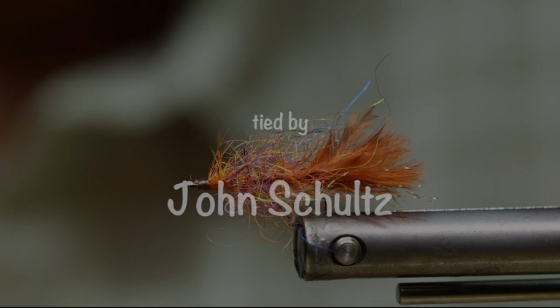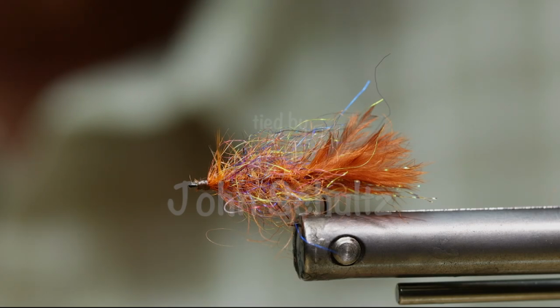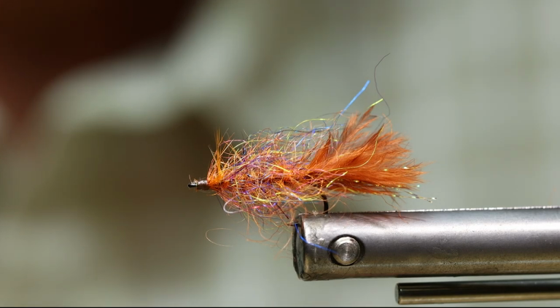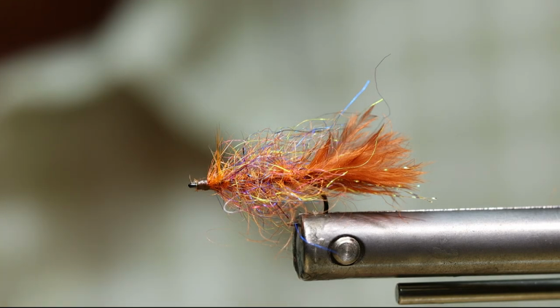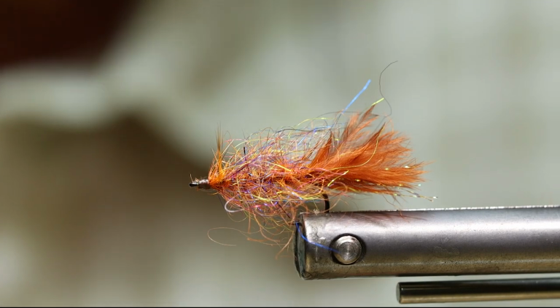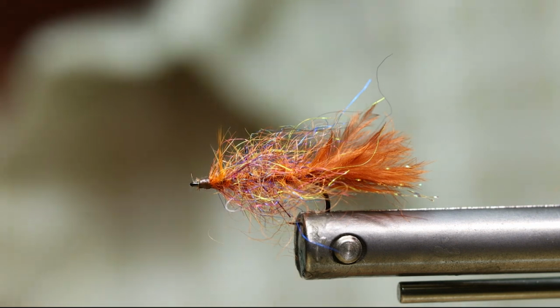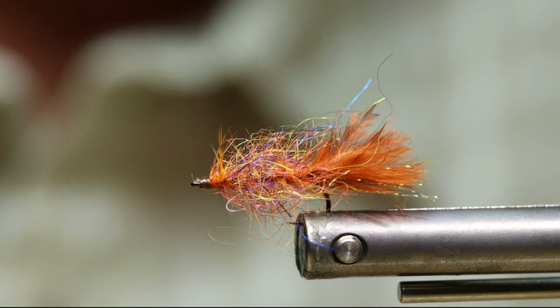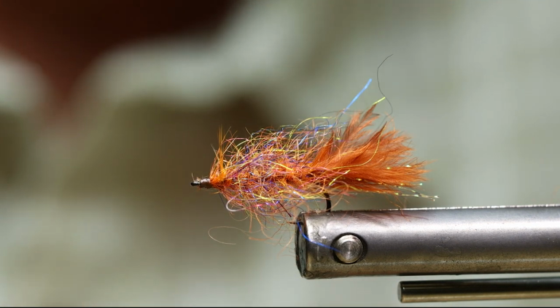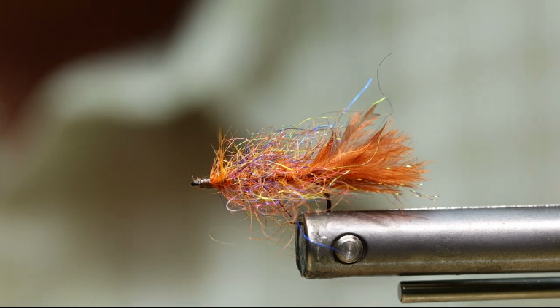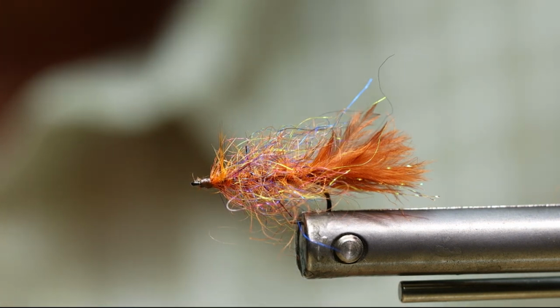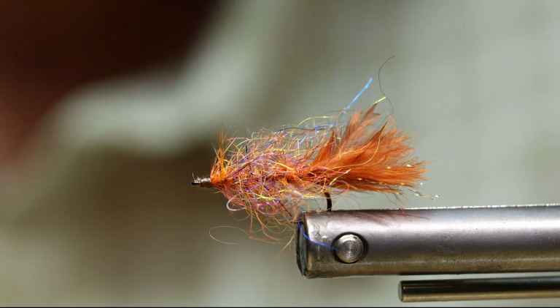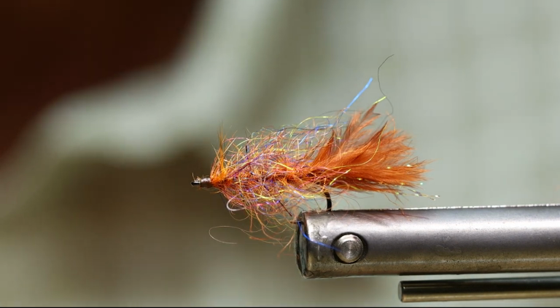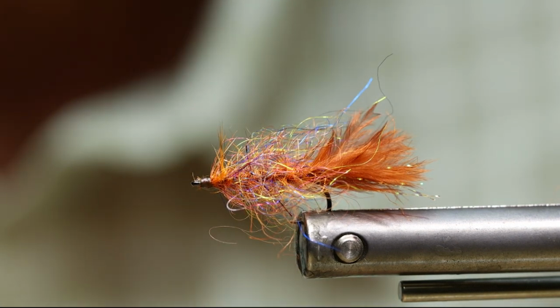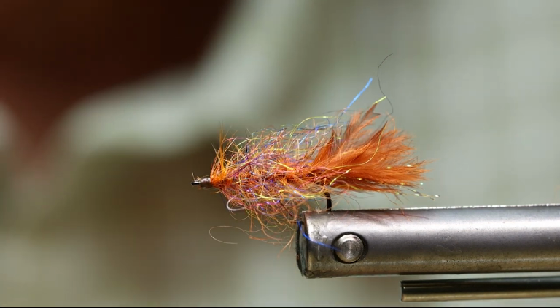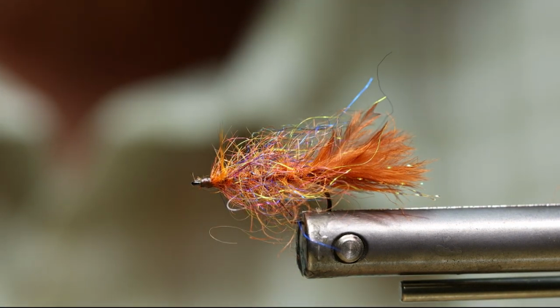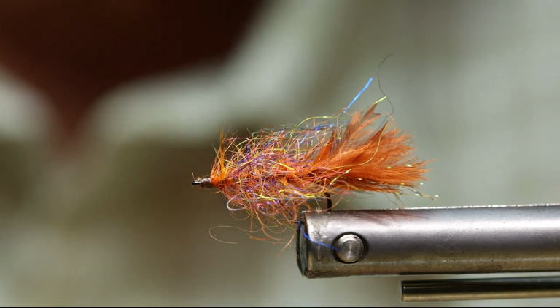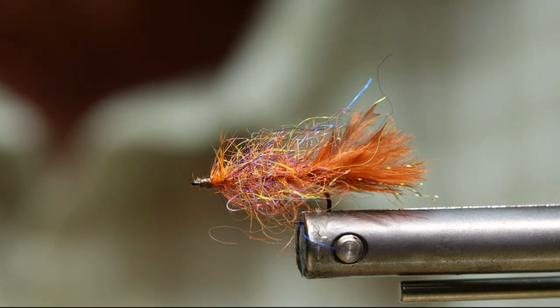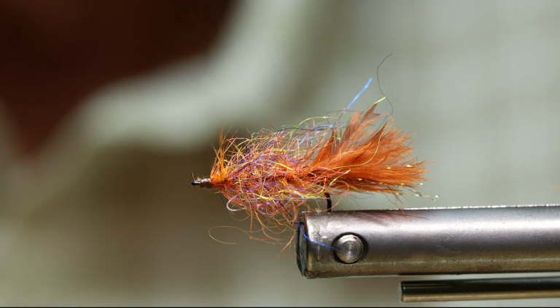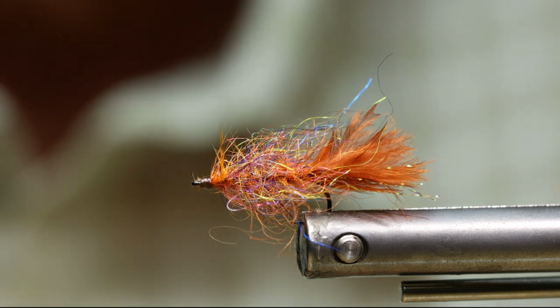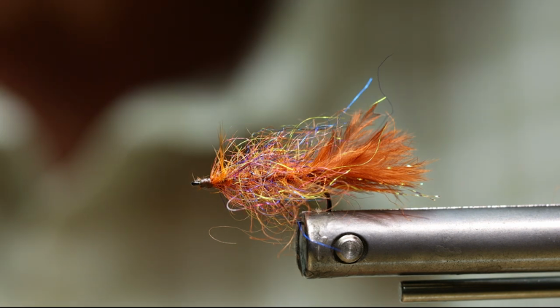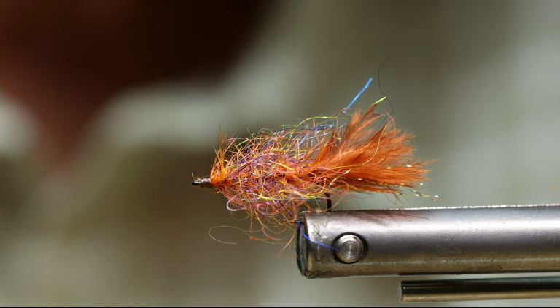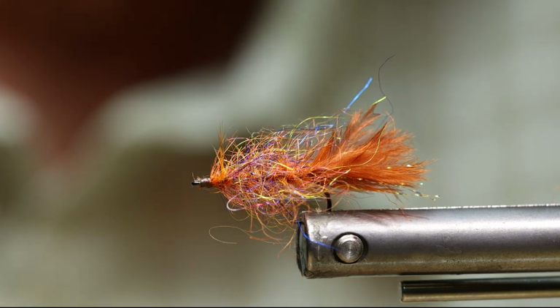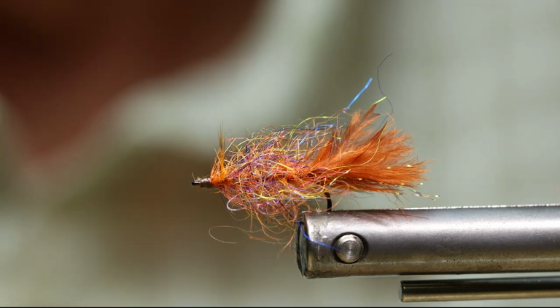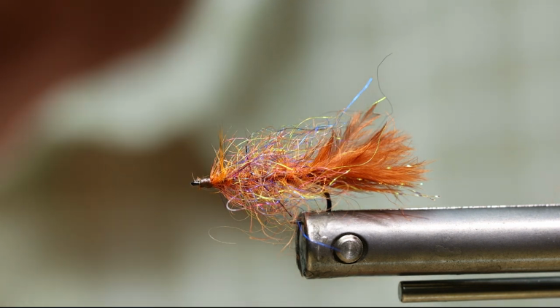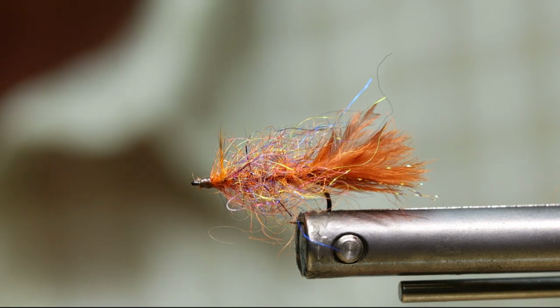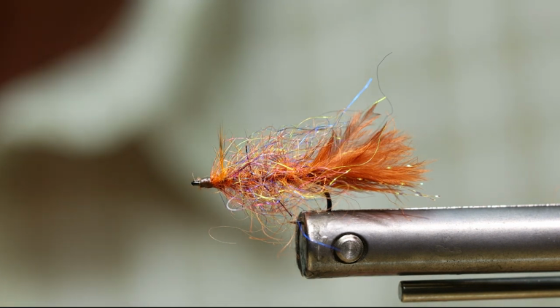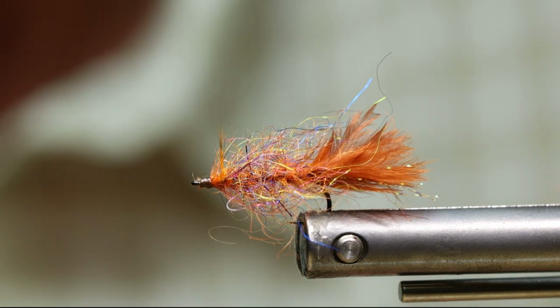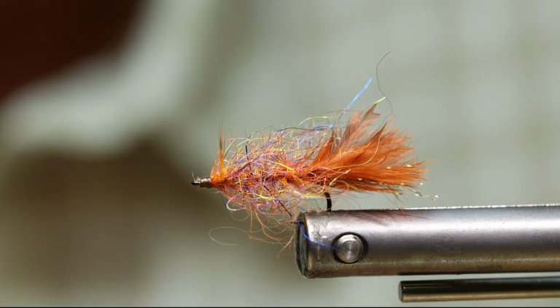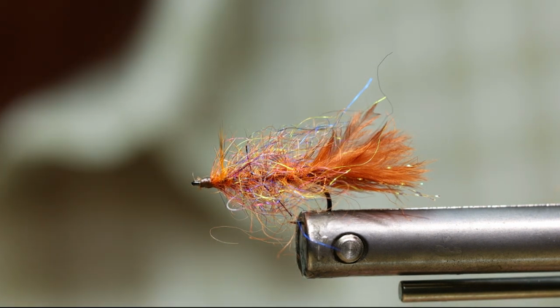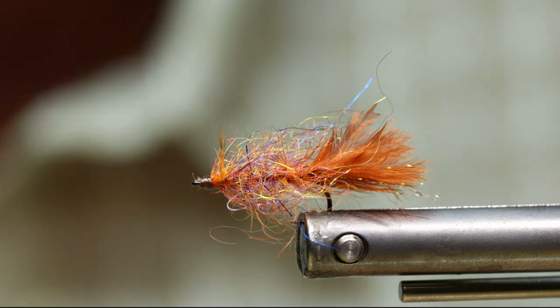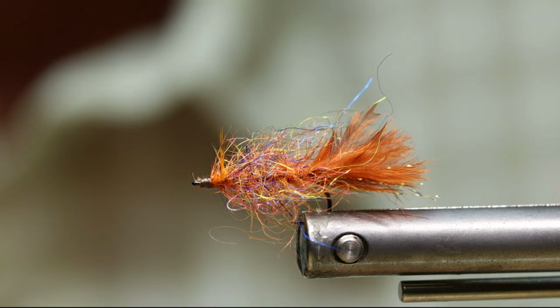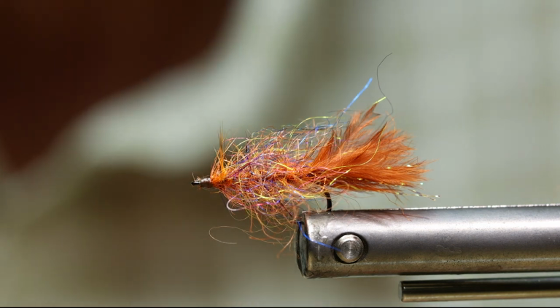Good morning, YouTubers. Today I'm going to tie one of my favorite still water patterns. I call it the Orange Blossom Special. I don't know why I came up with that name, mostly because it's got a lot of orange in it.